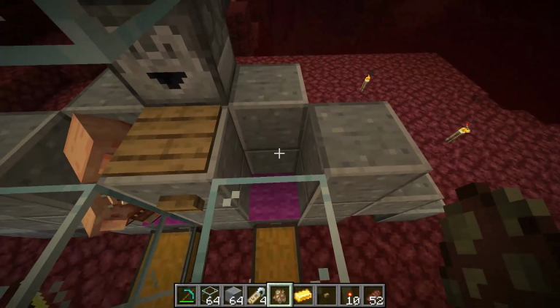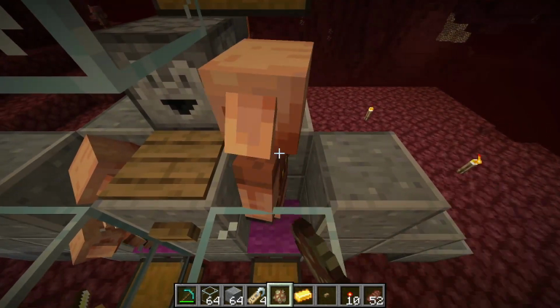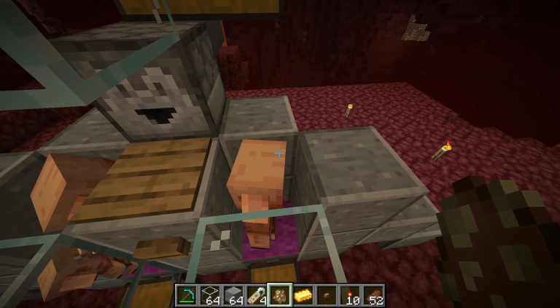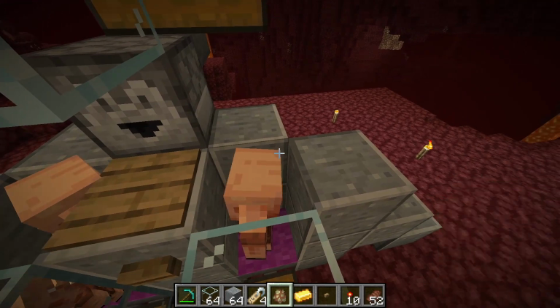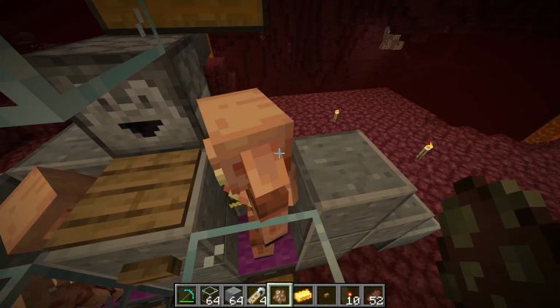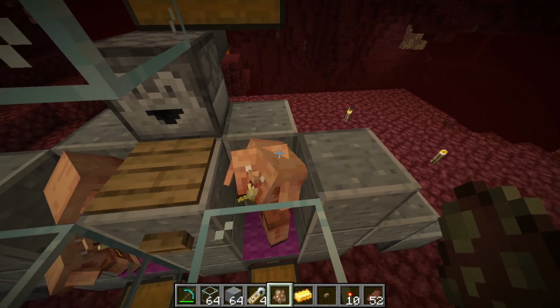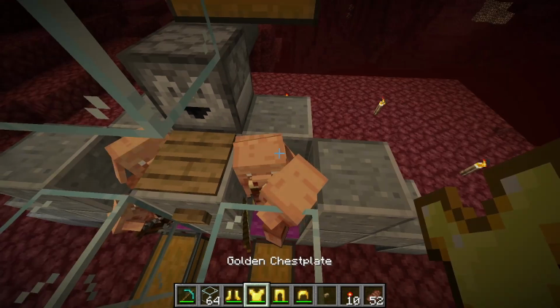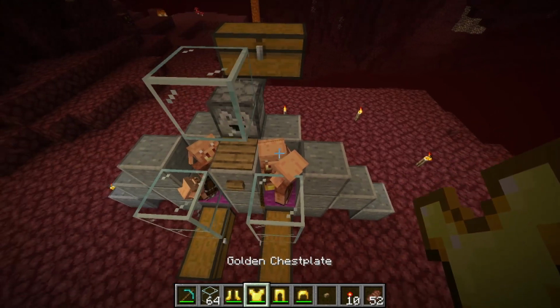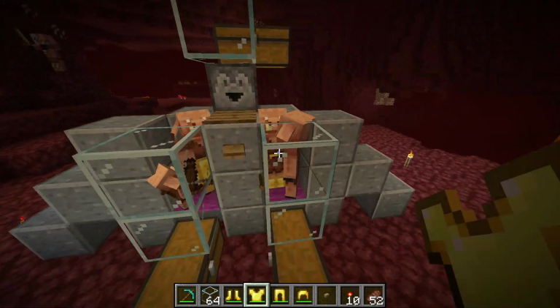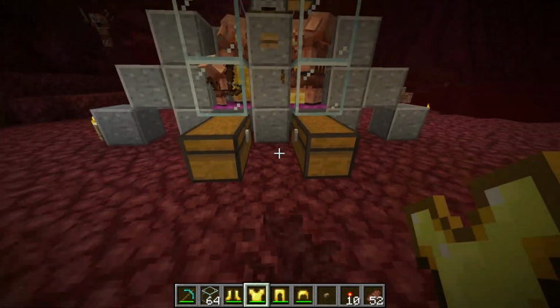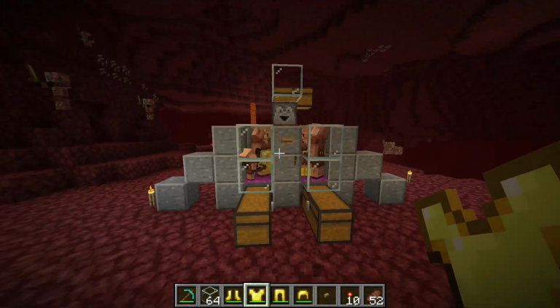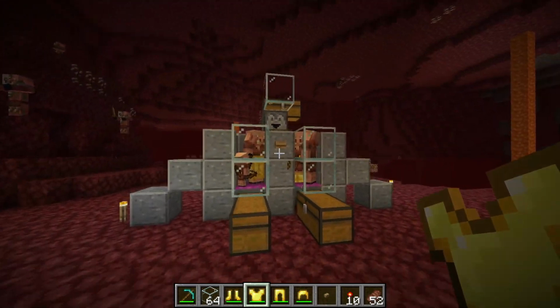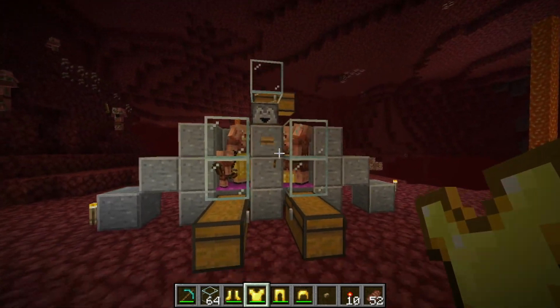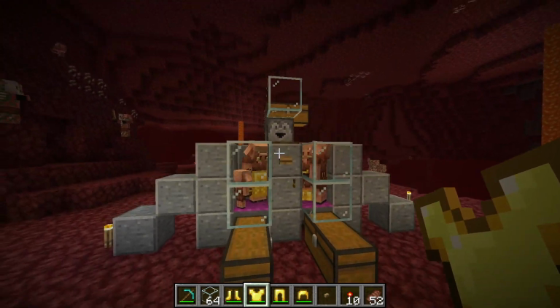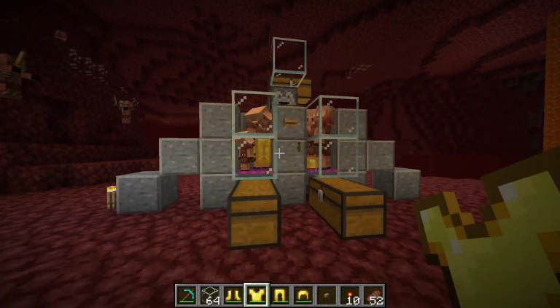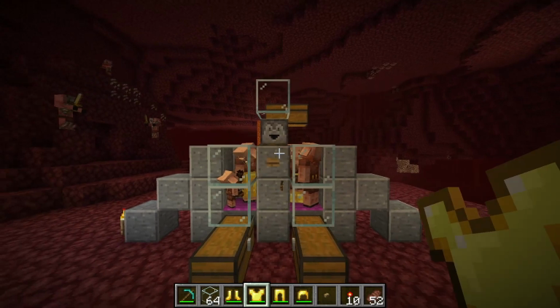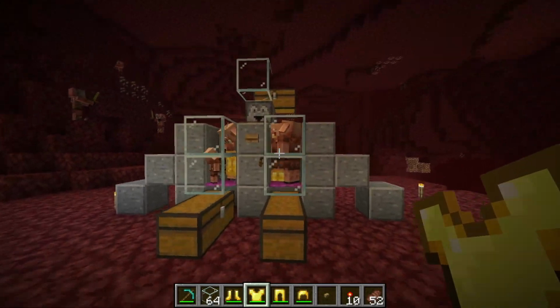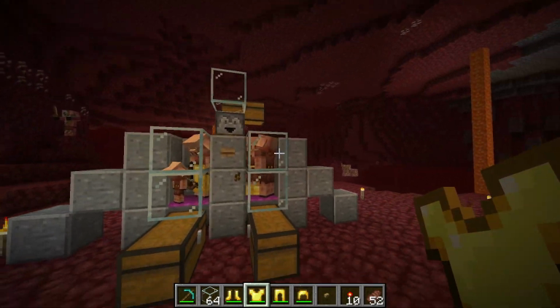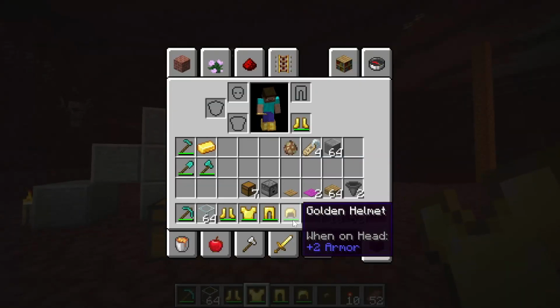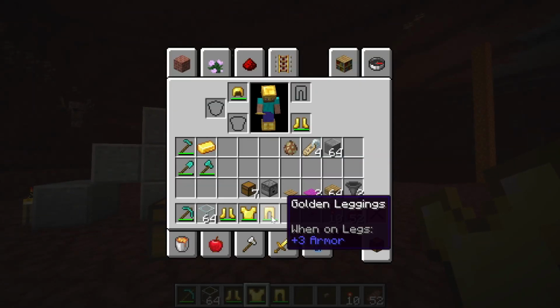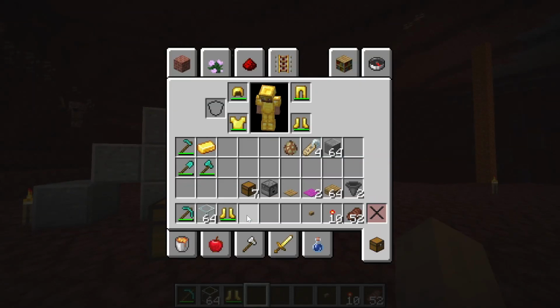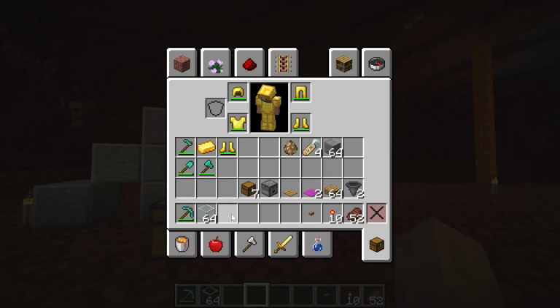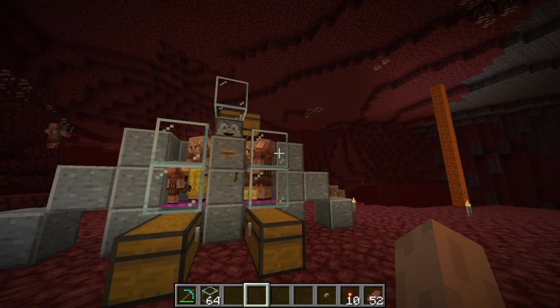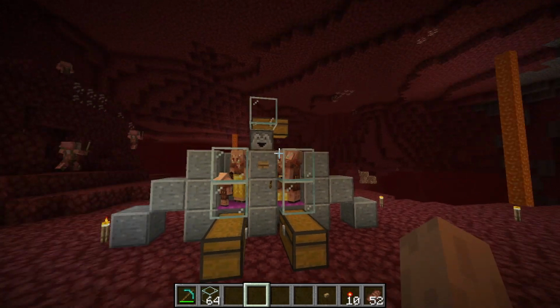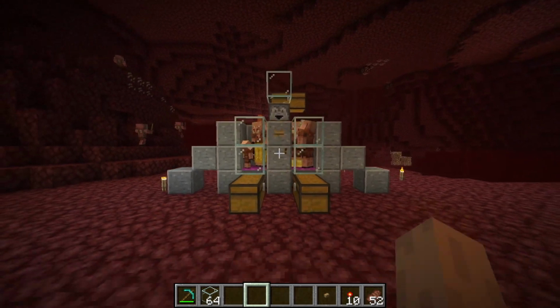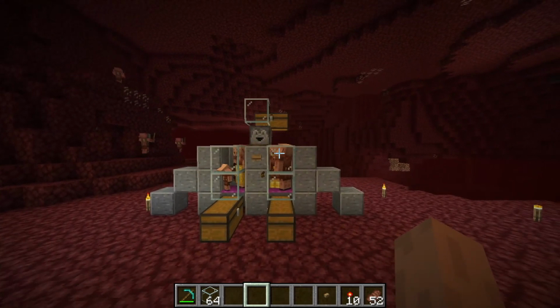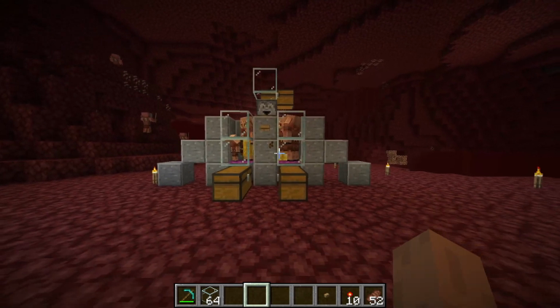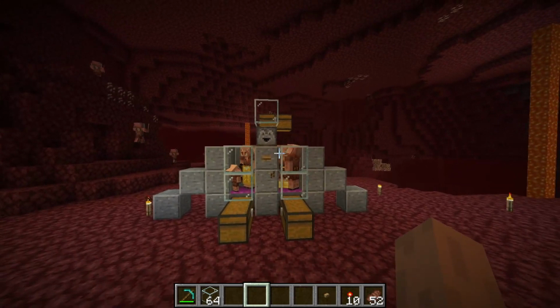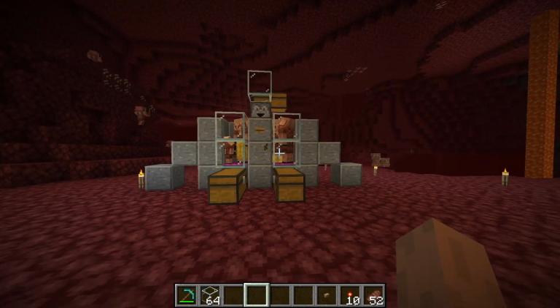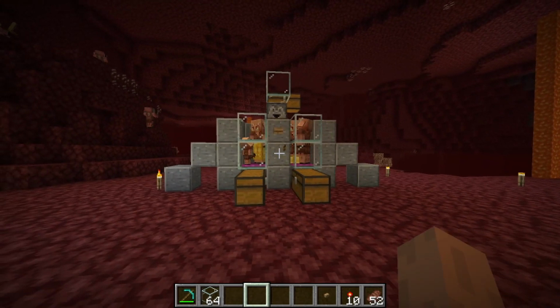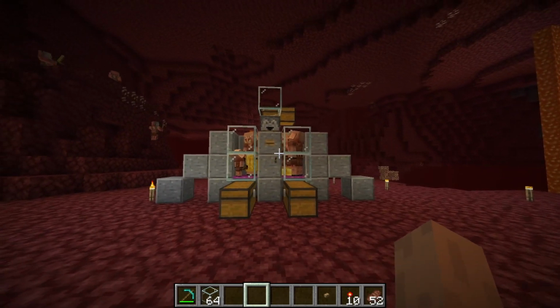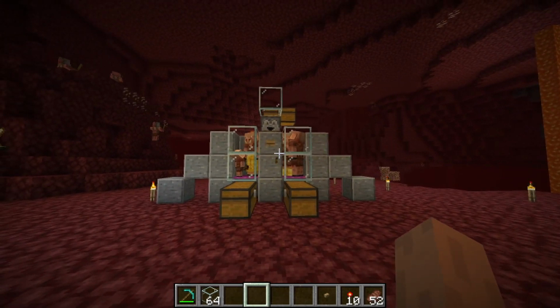Also, if you don't want your piglins to despawn — because getting them in here is a huge hassle — you'll want to put some armor on them or give them name tags so they stay and don't despawn.